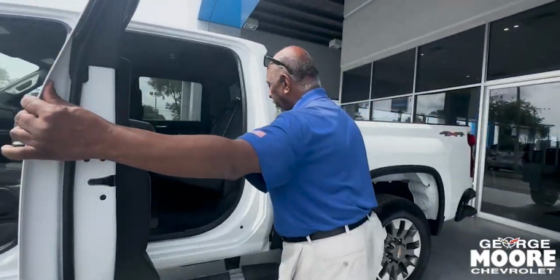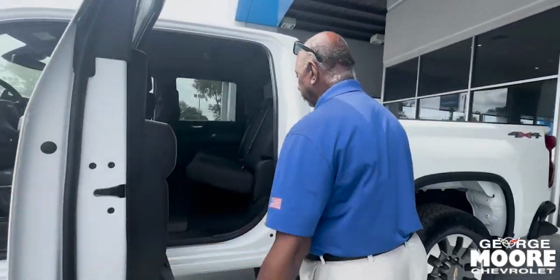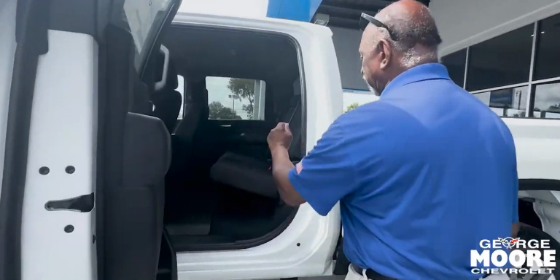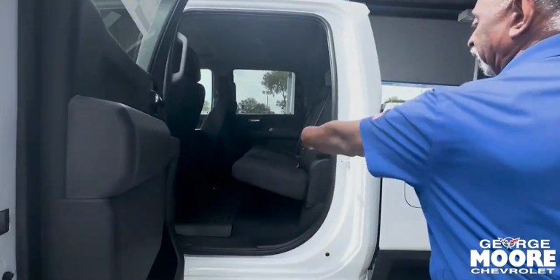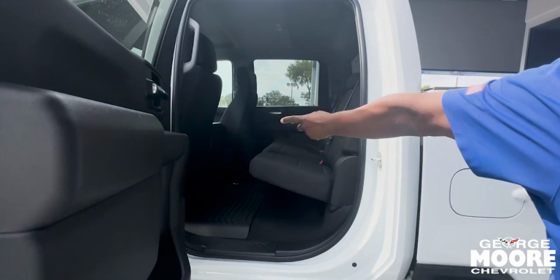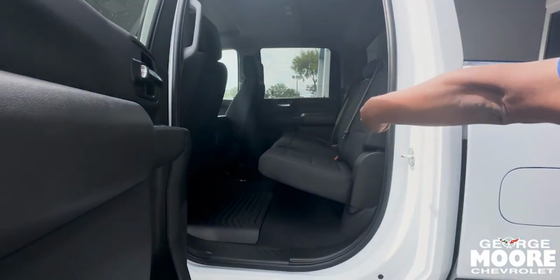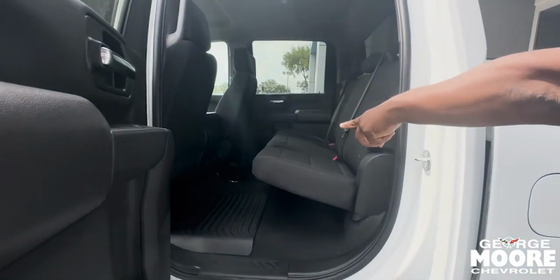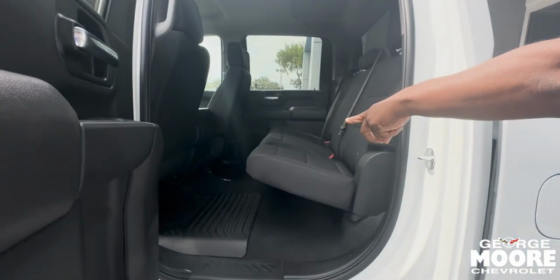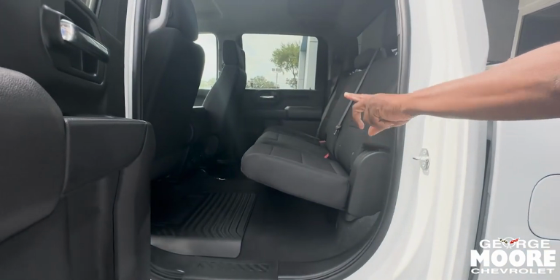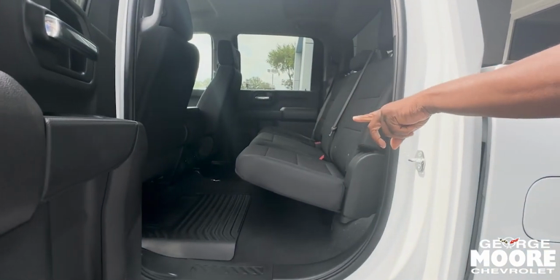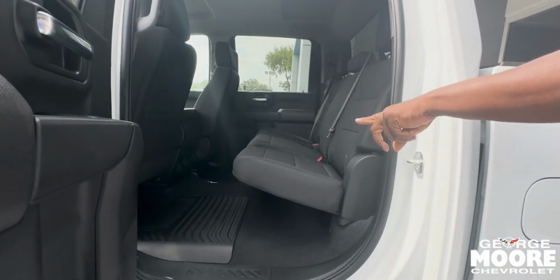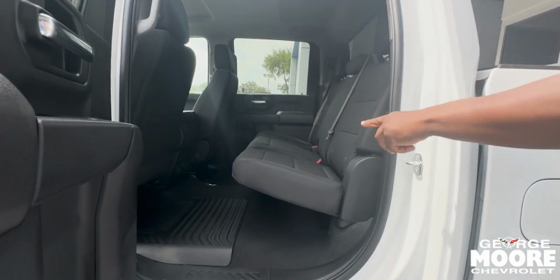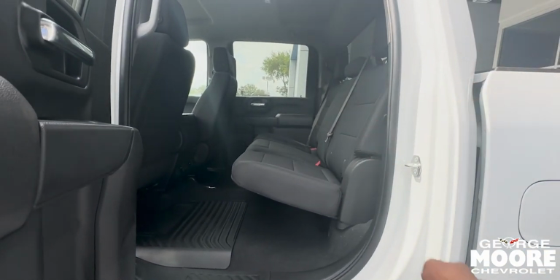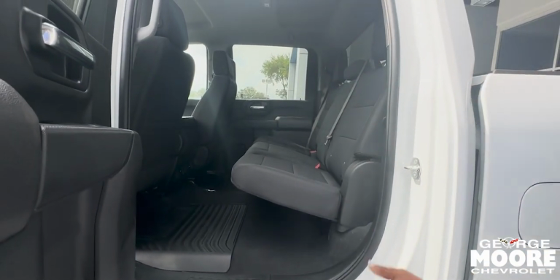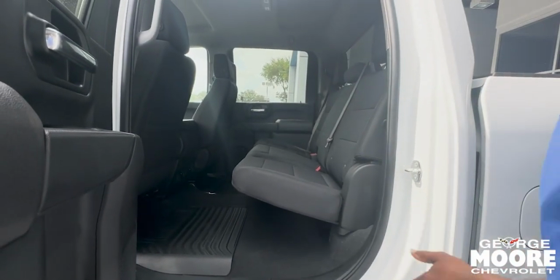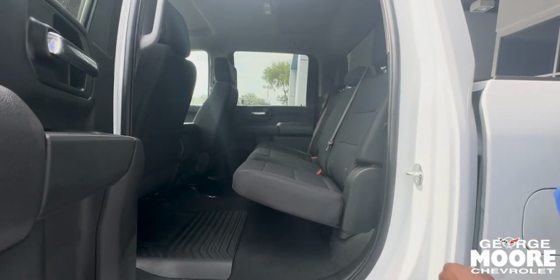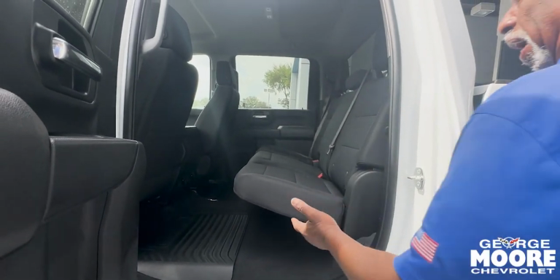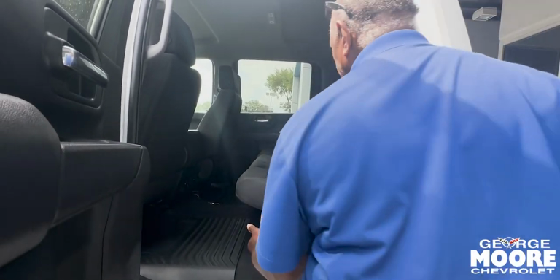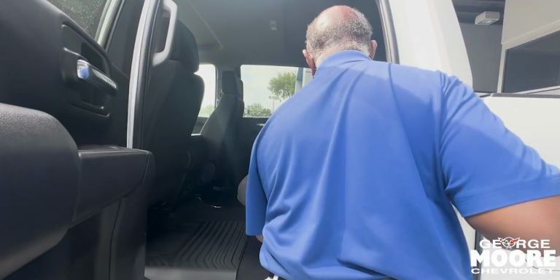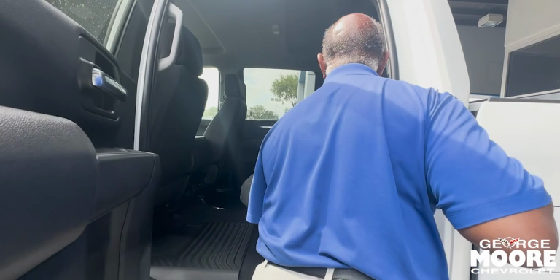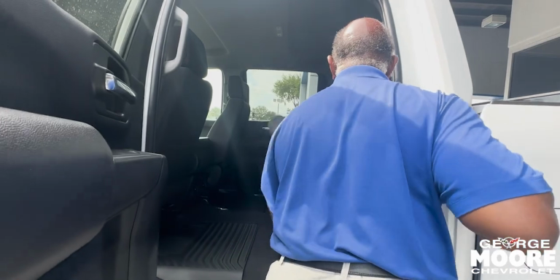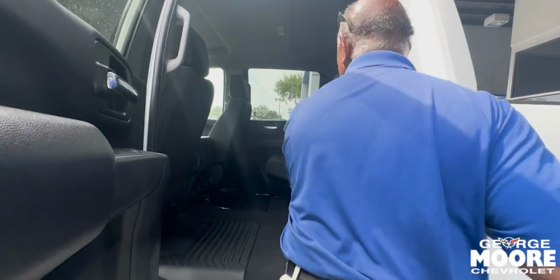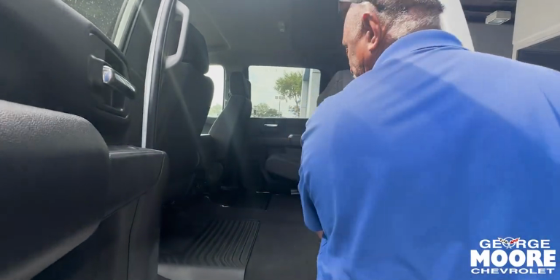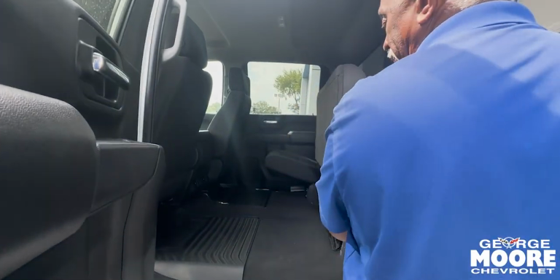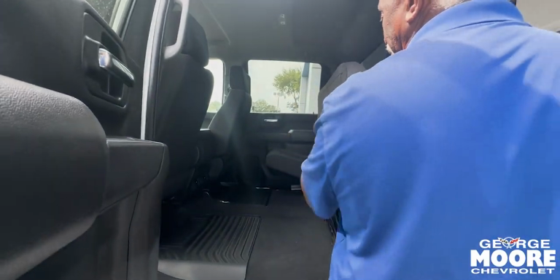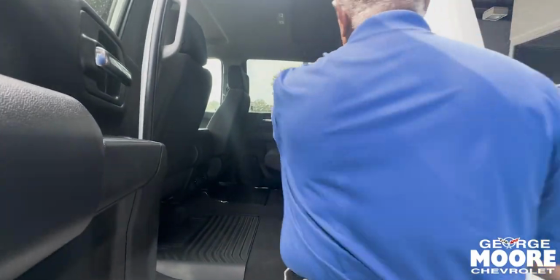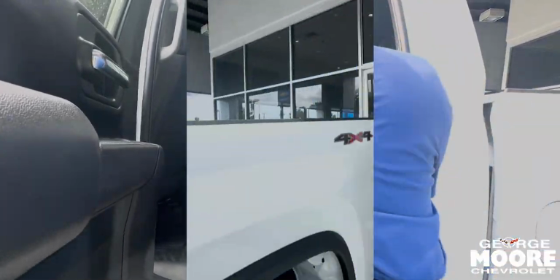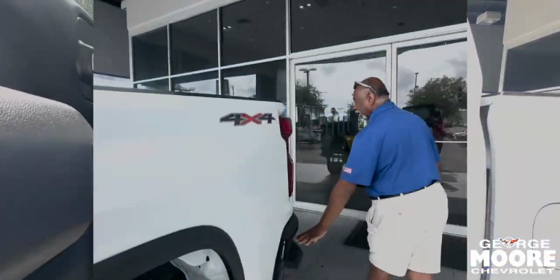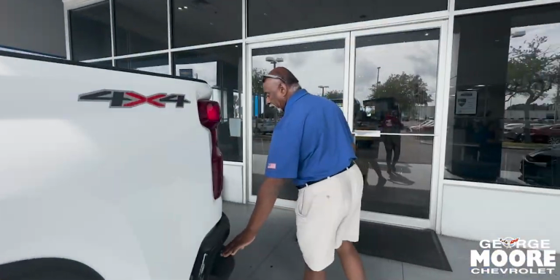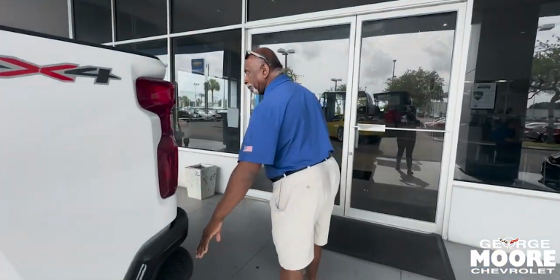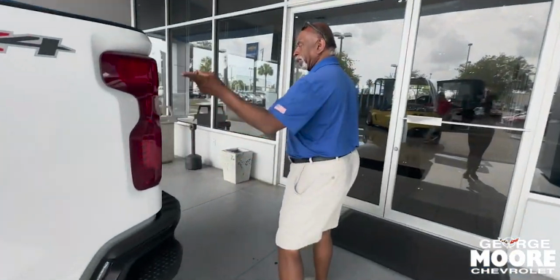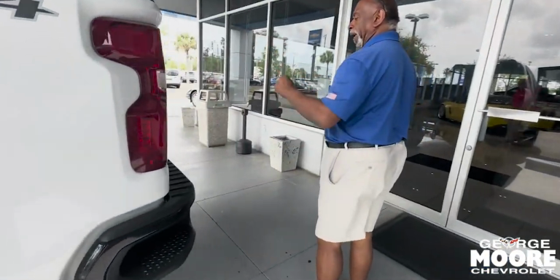You've got feeds from the front to the rear for passenger USB and ANC ports in the rear. Then you've got ample legroom. And if you need more space, simply fold the seat up. You've got step-ups to get into the bed.